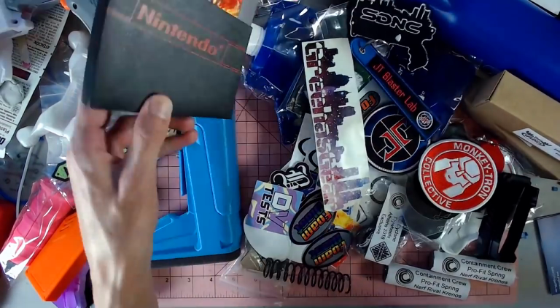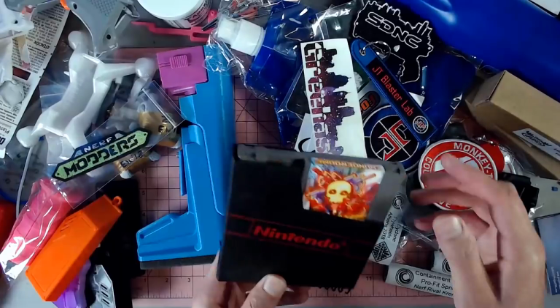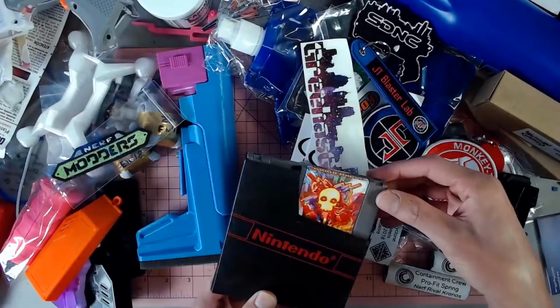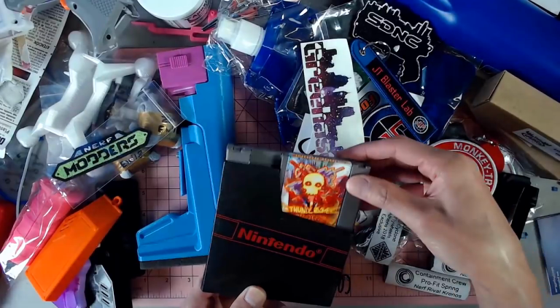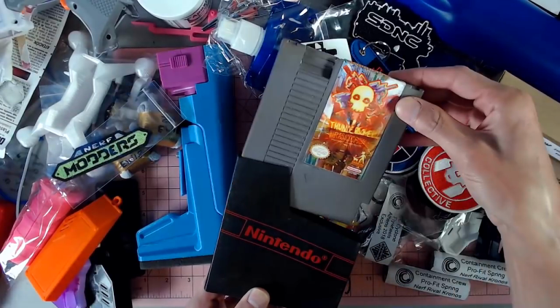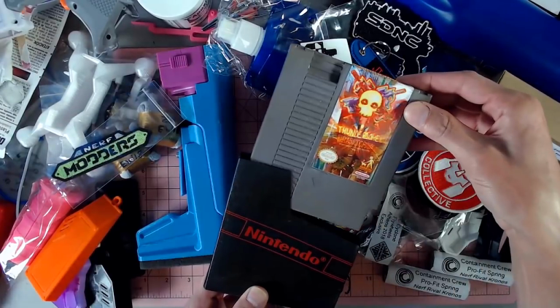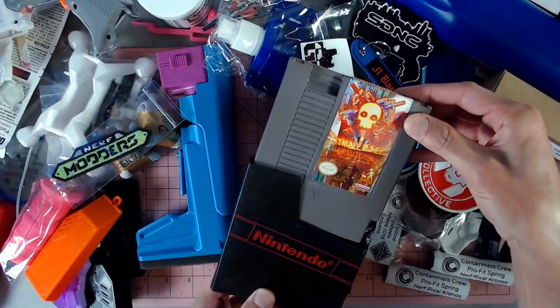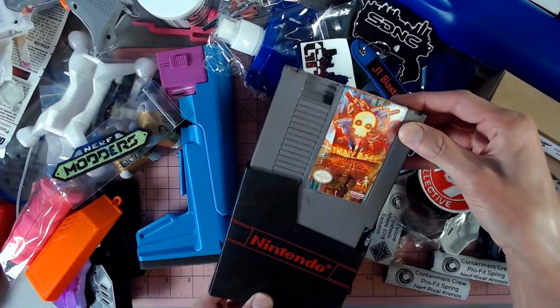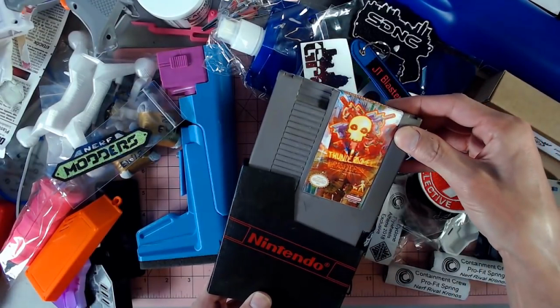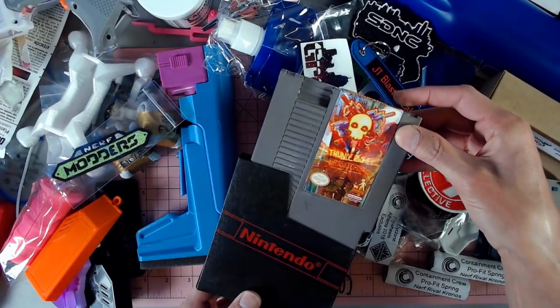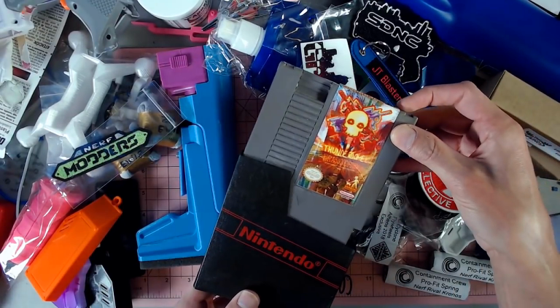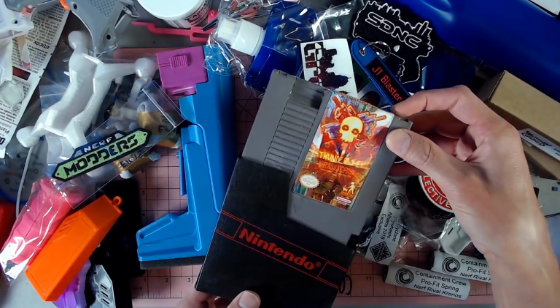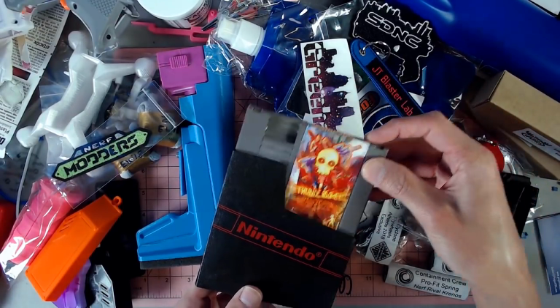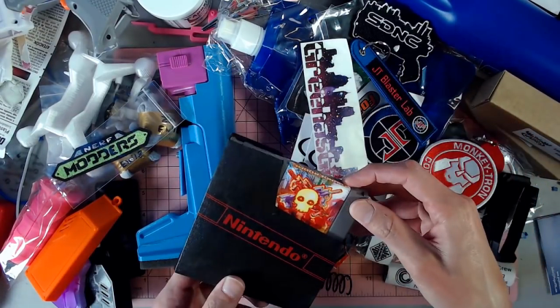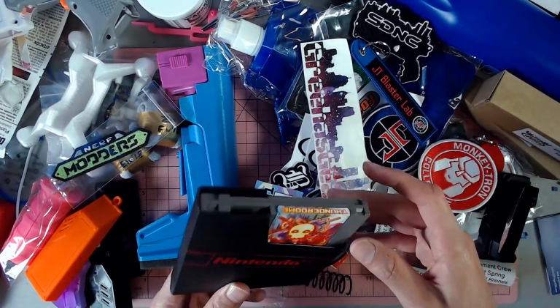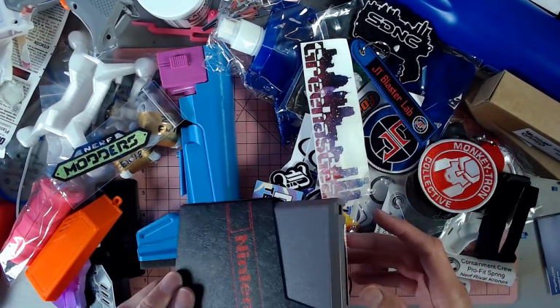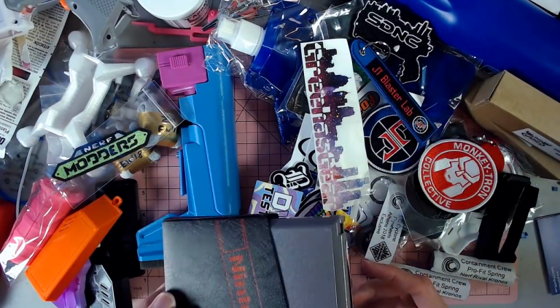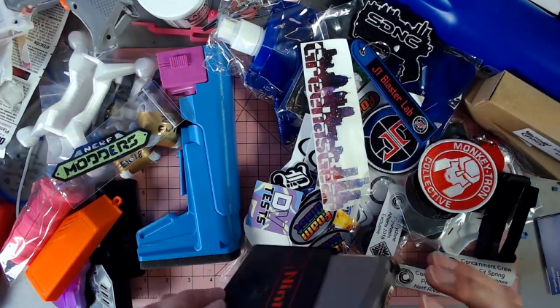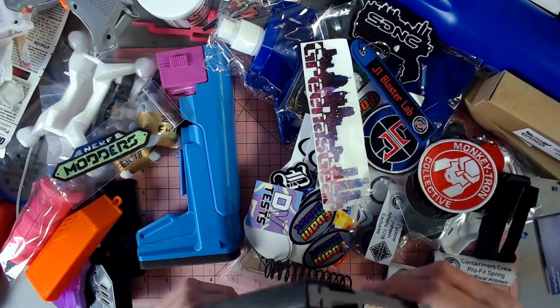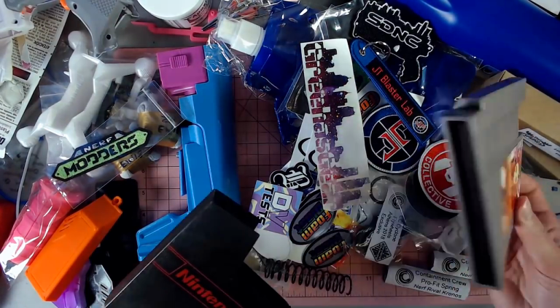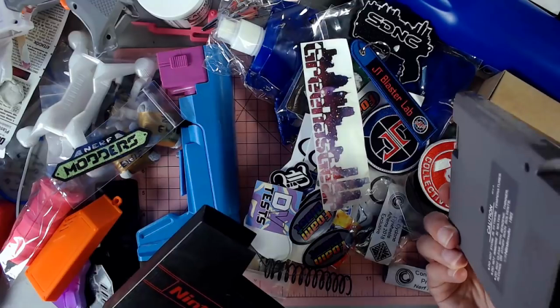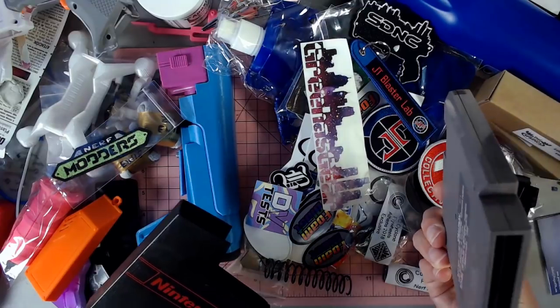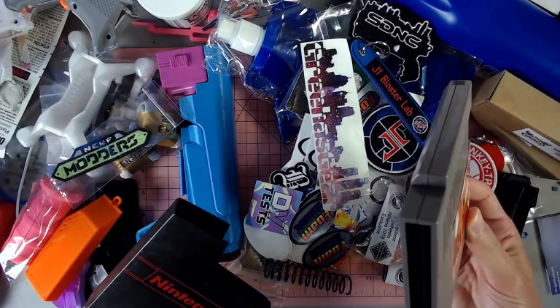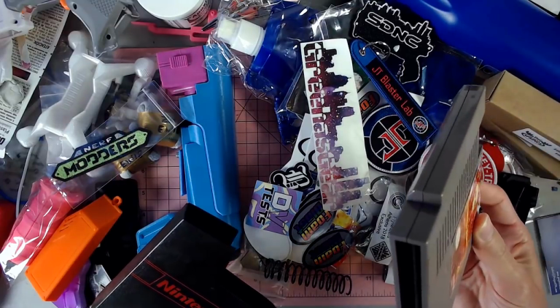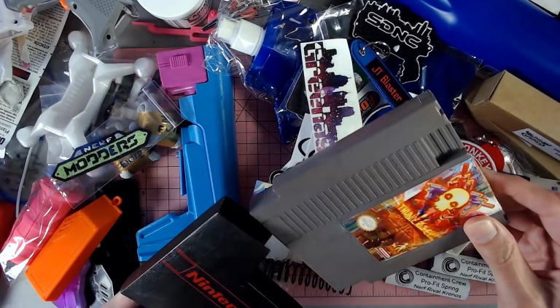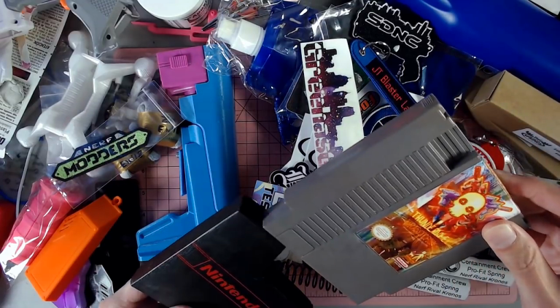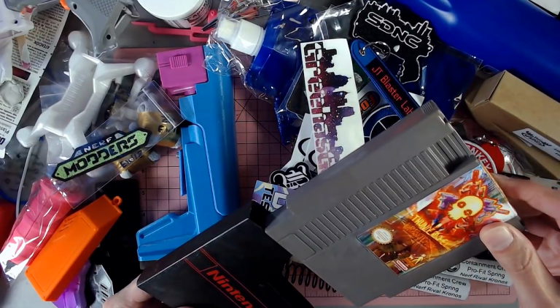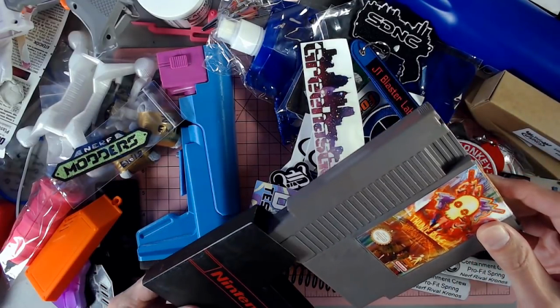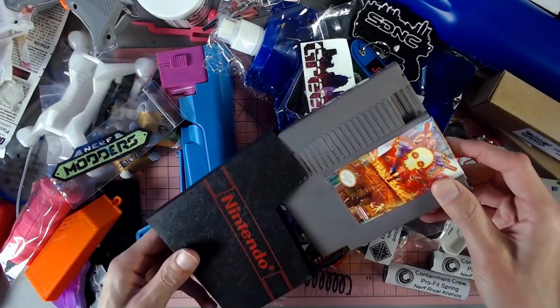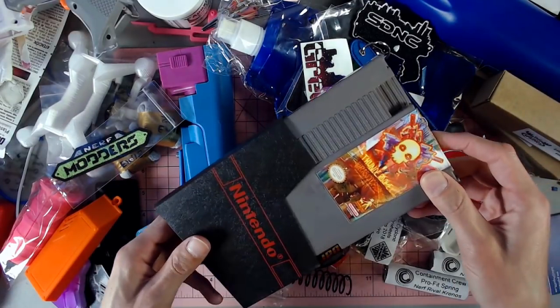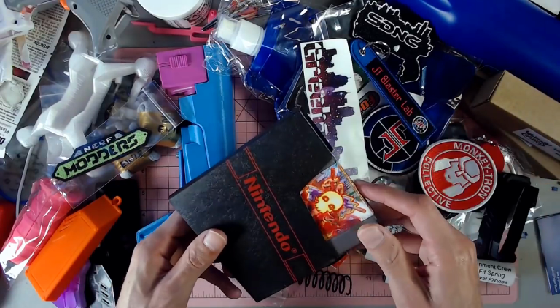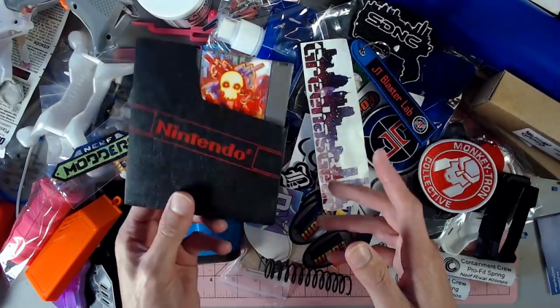We've got a Thunderdome NES cartridge that I think is super cool. I actually kind of want to plug this in and see what we got.